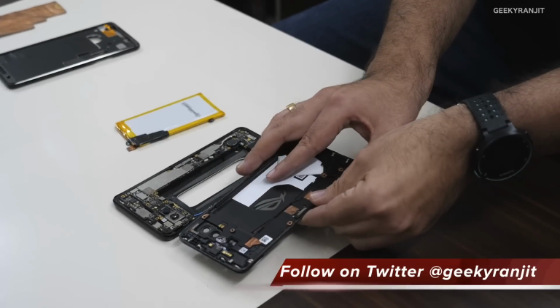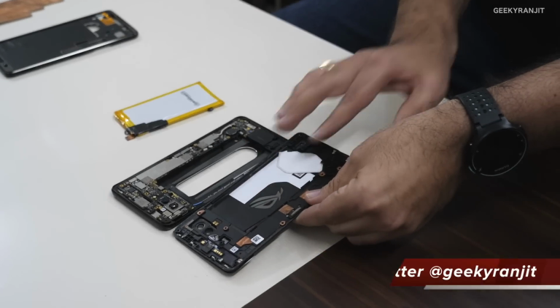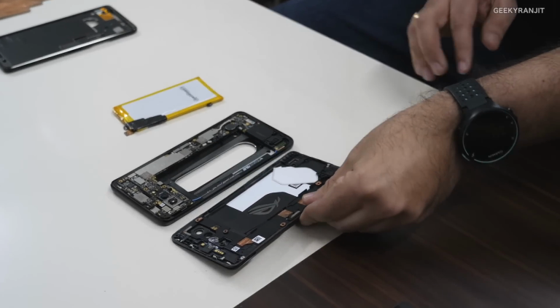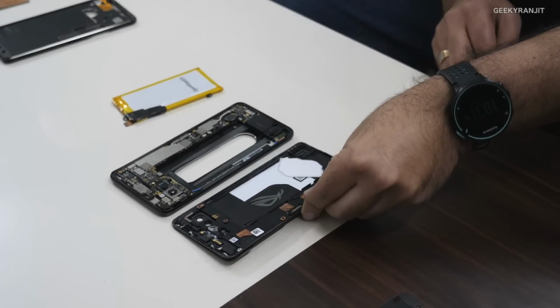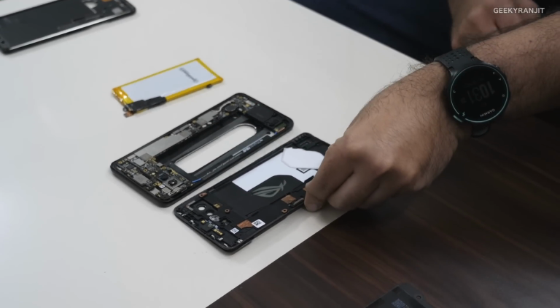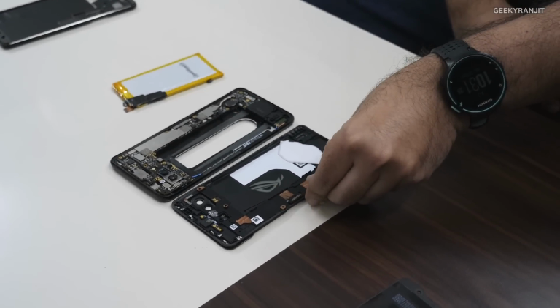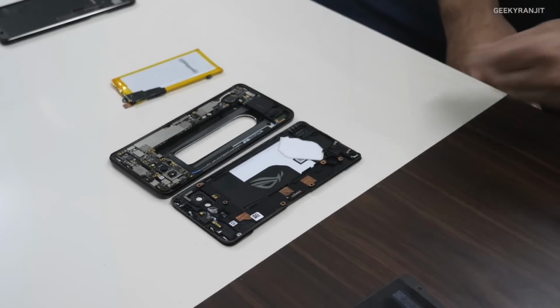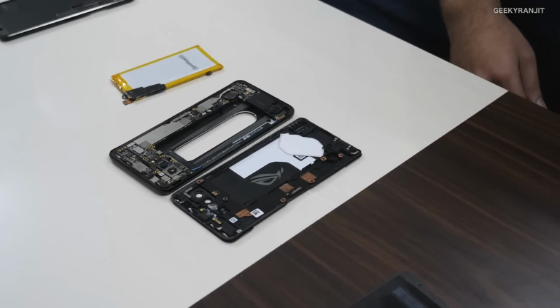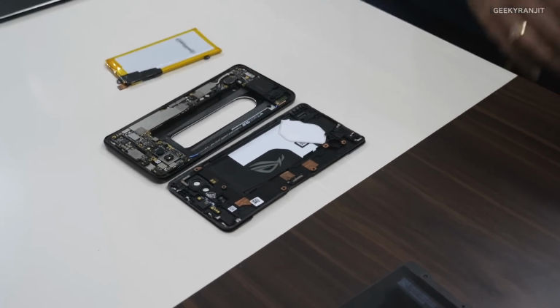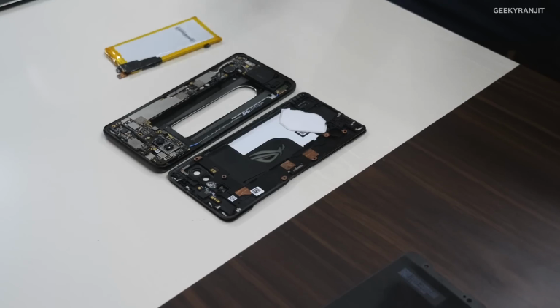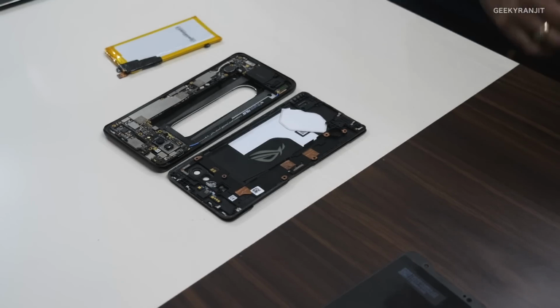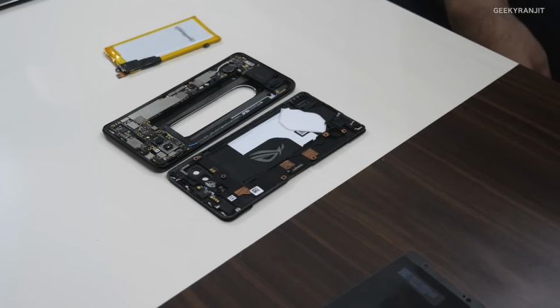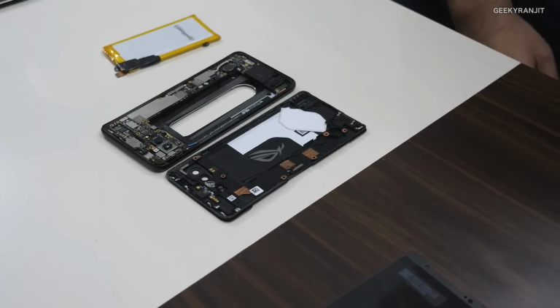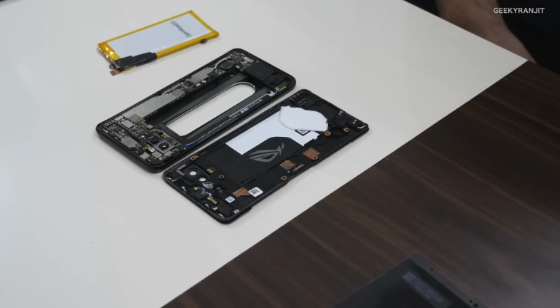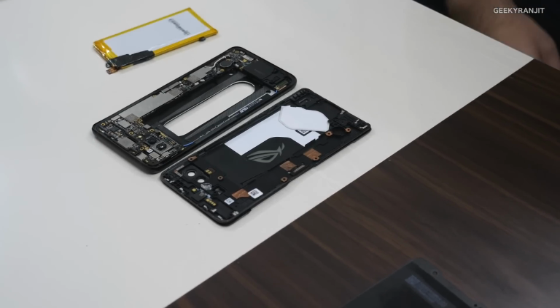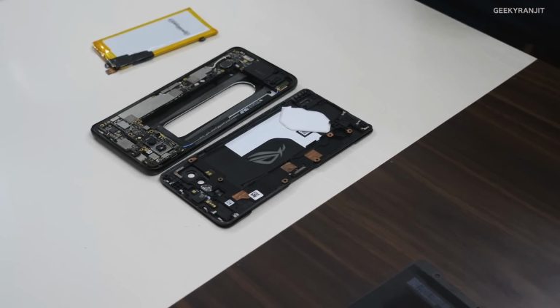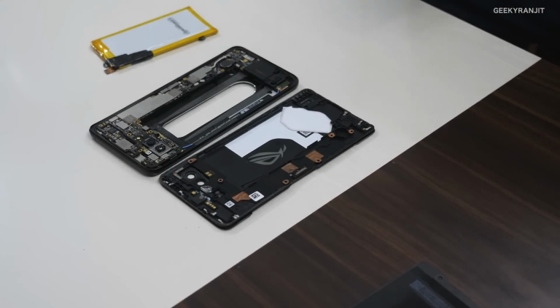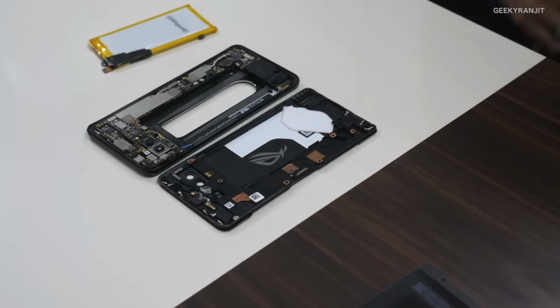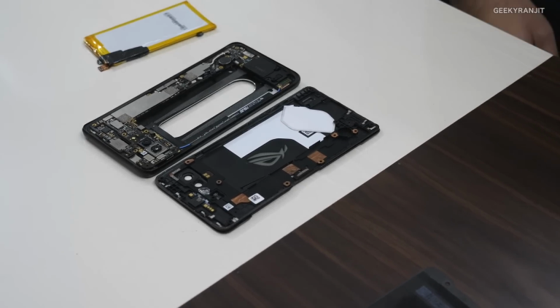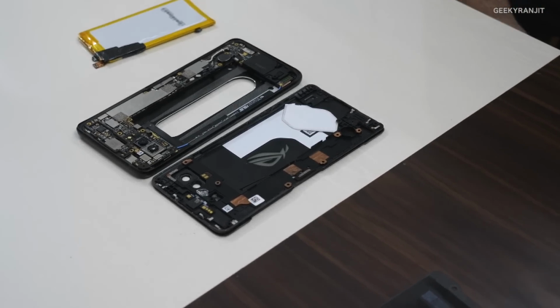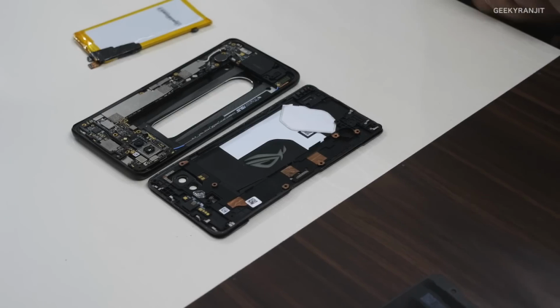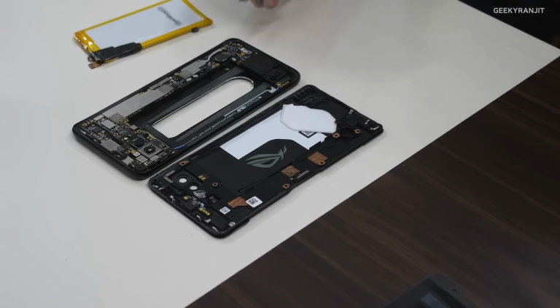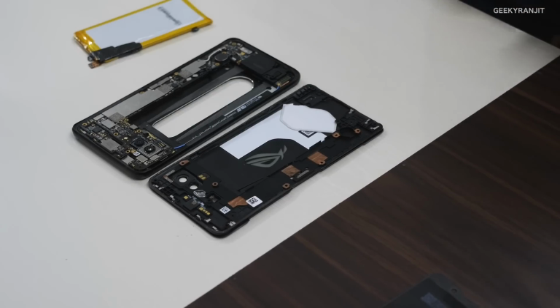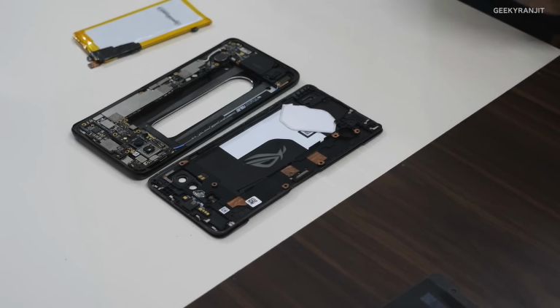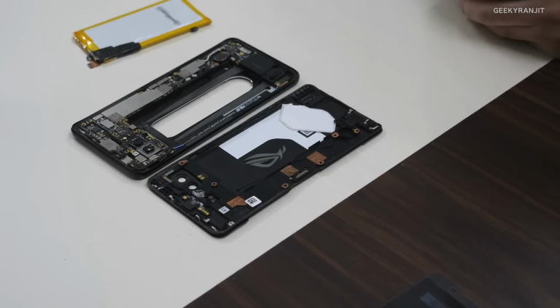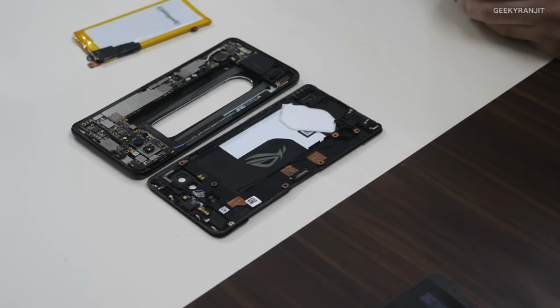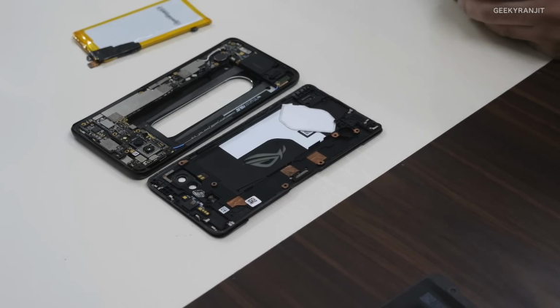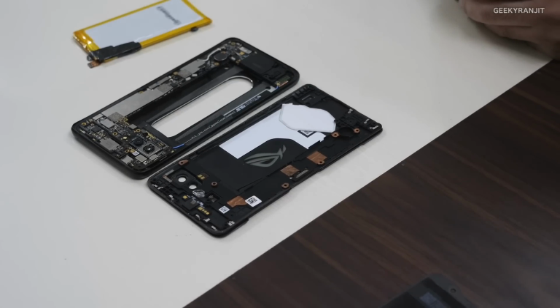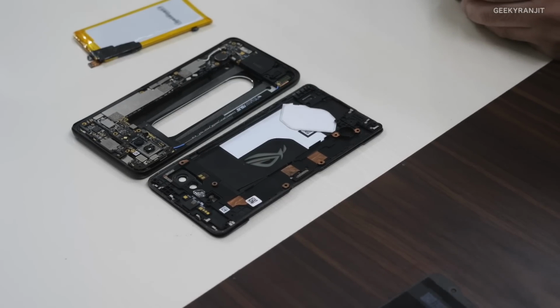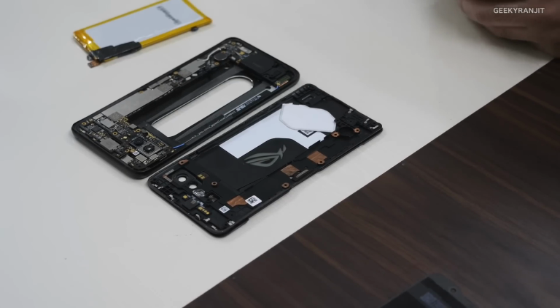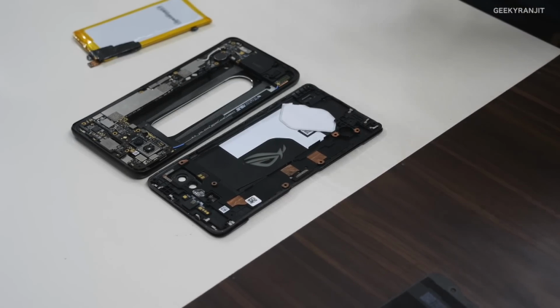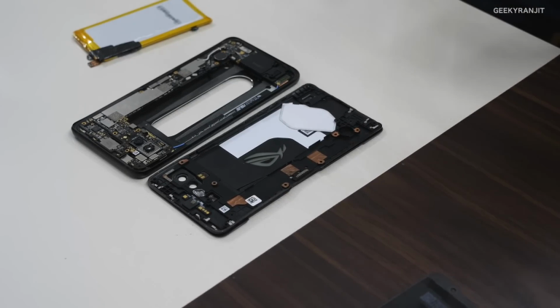You can play PUBG for two hours — at very high frame rates with no frame drops — for a really smooth experience. Now, on this phone we've got these ultrasonic air triggers.